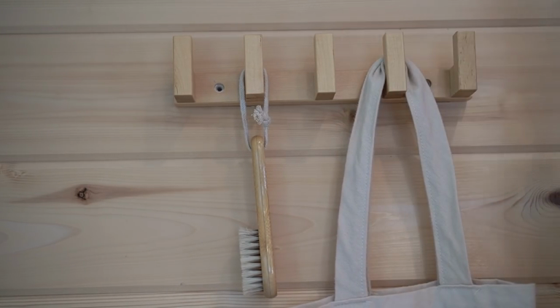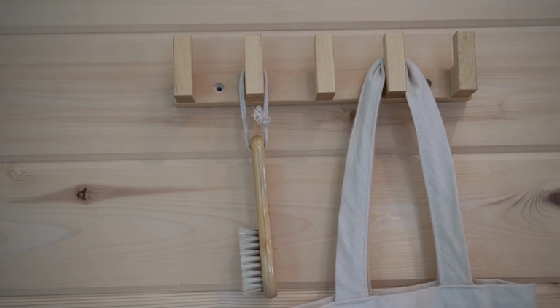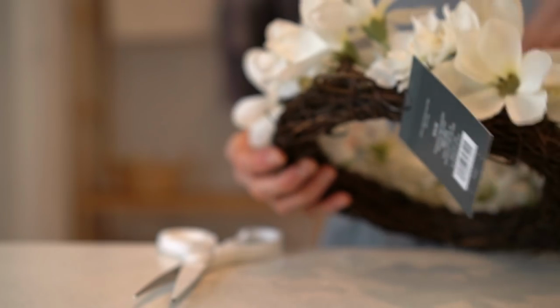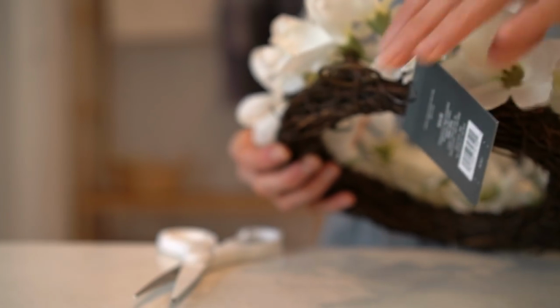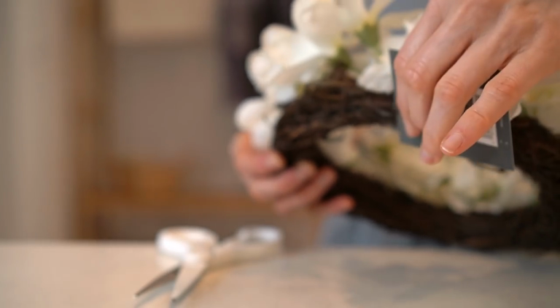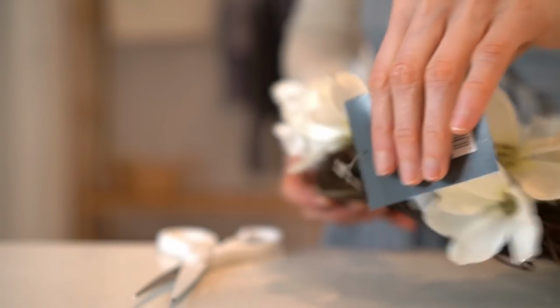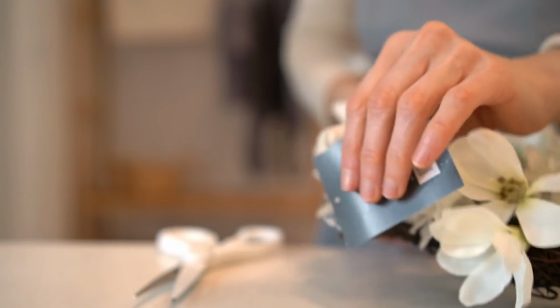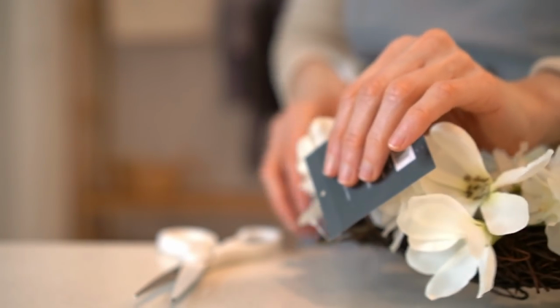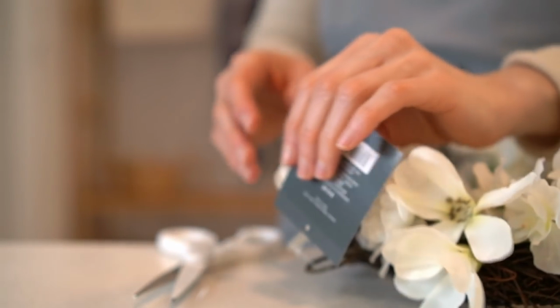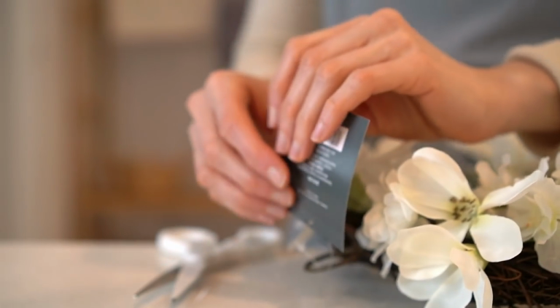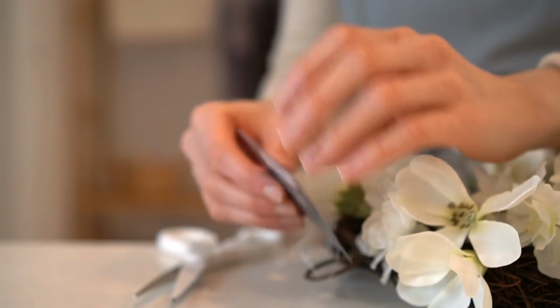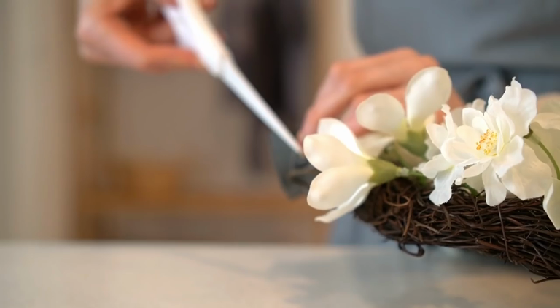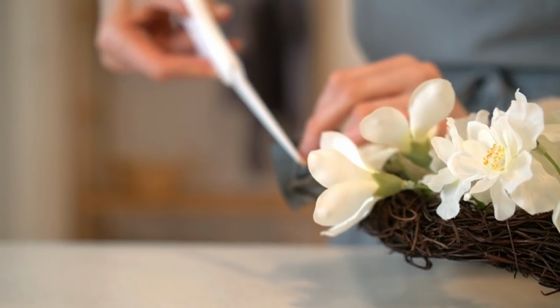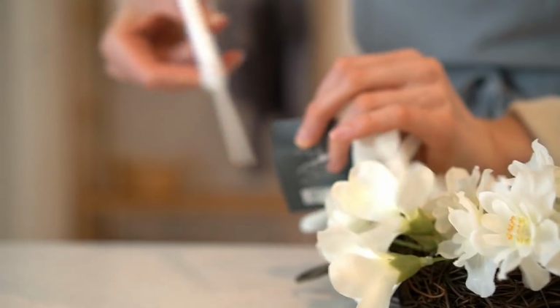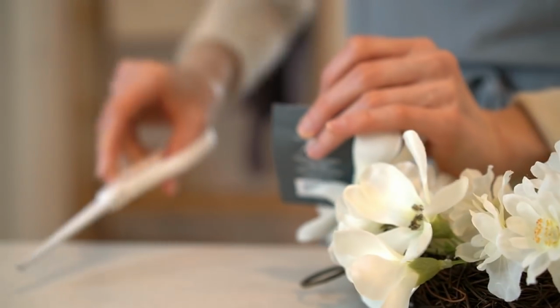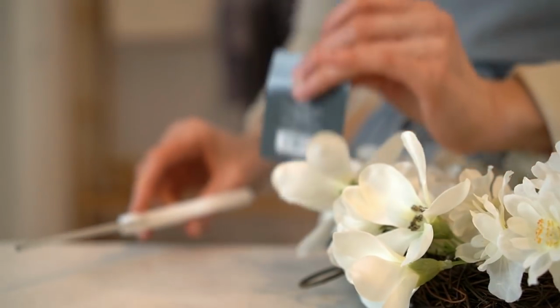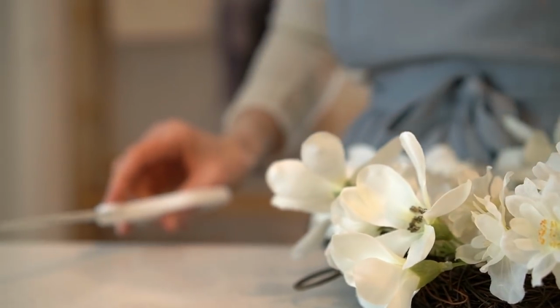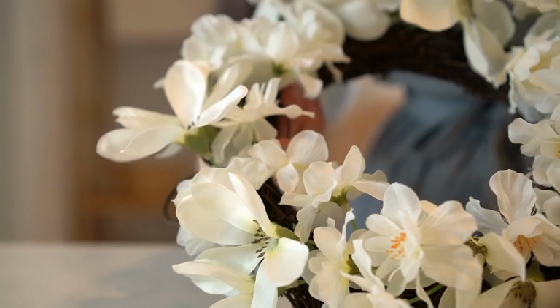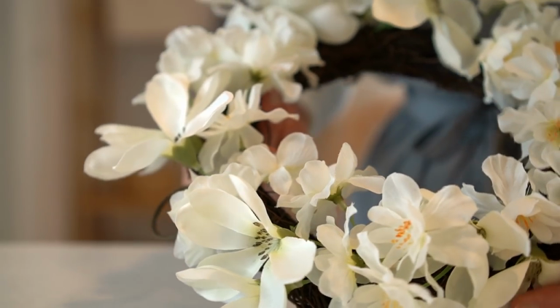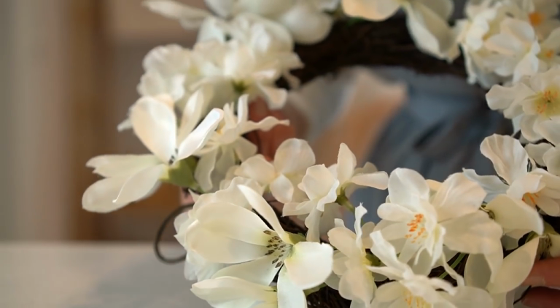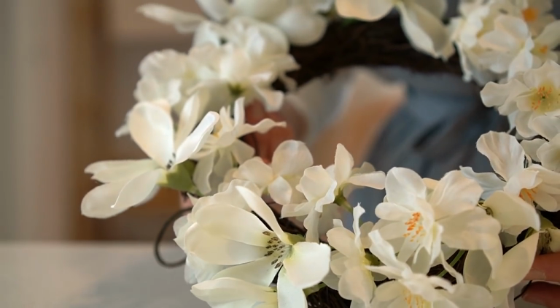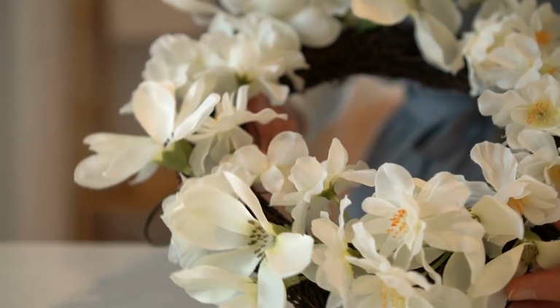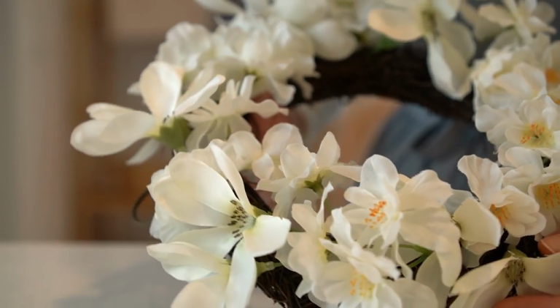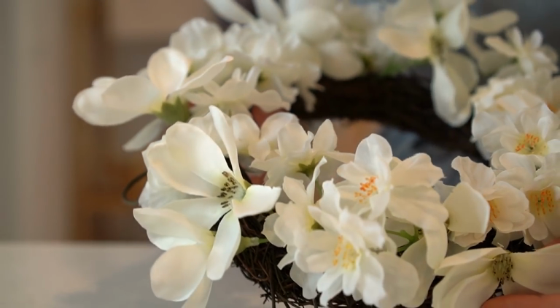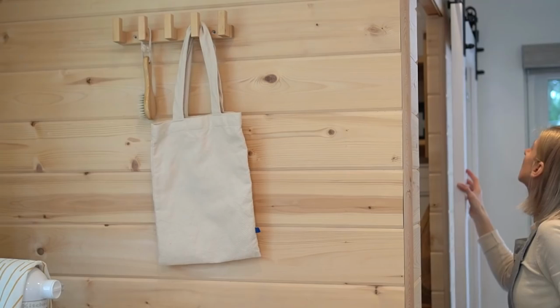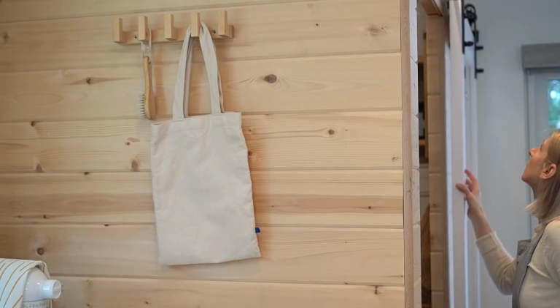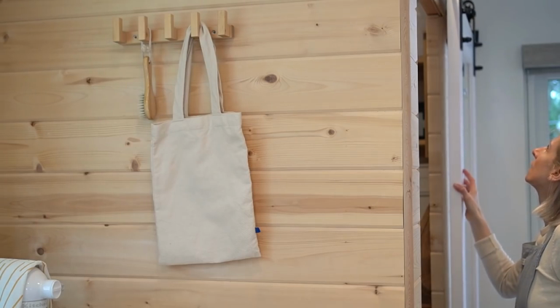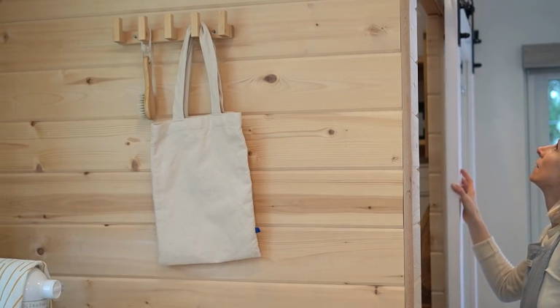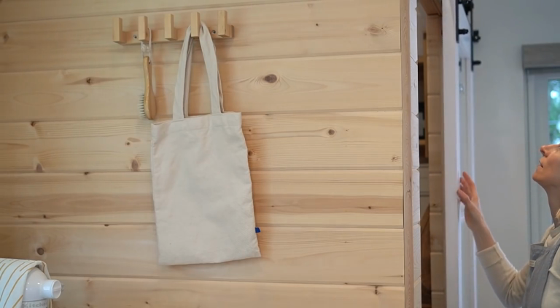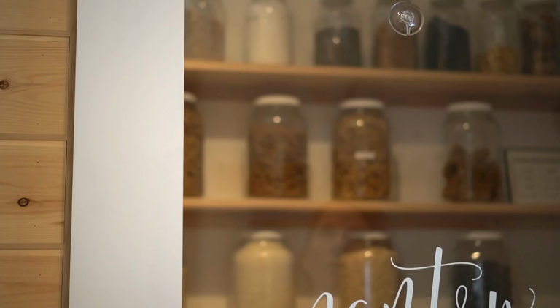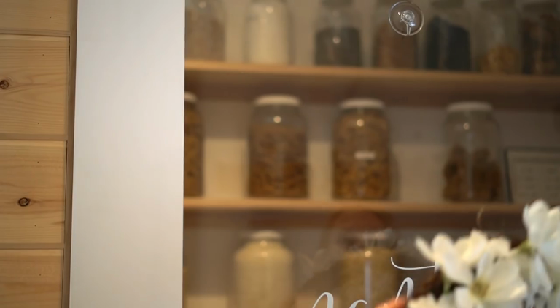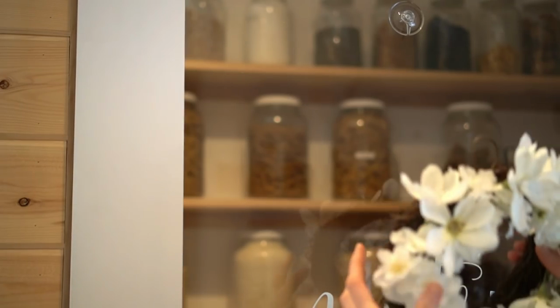I also bought this cute wreath that totally brings in the spring mood, and I'm going to use it on my pantry door.